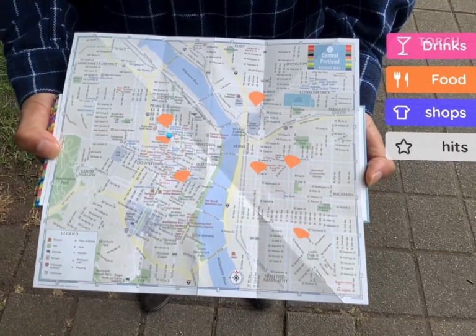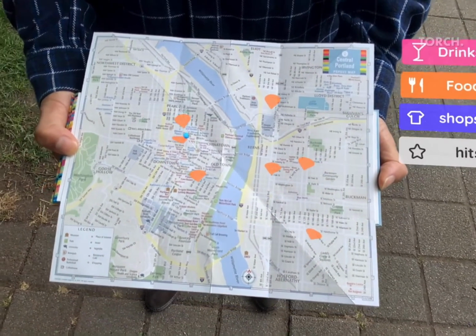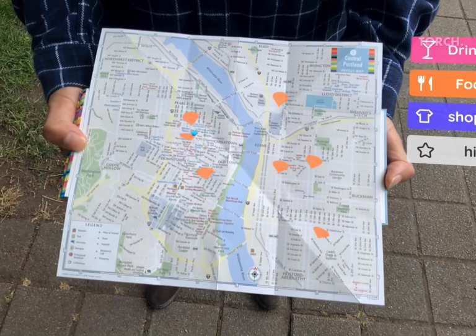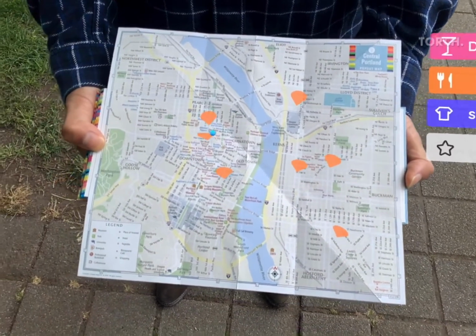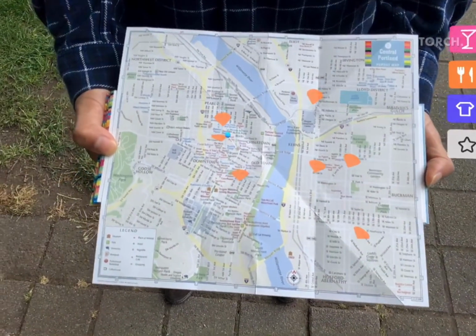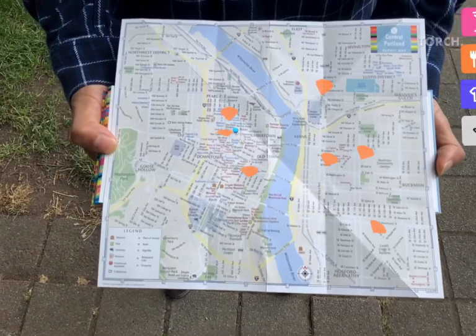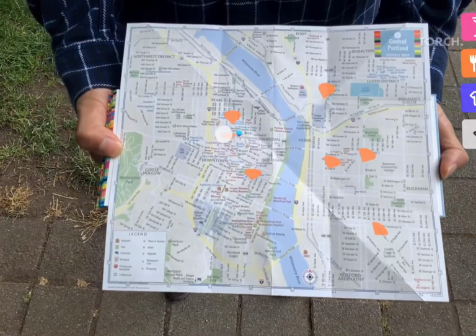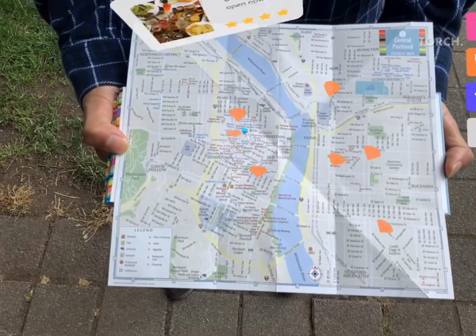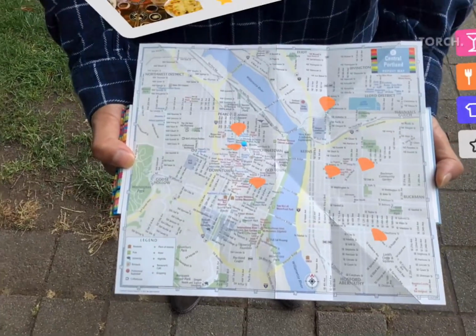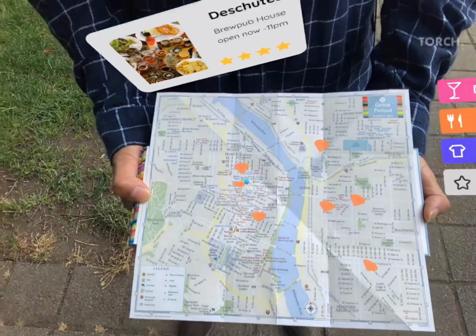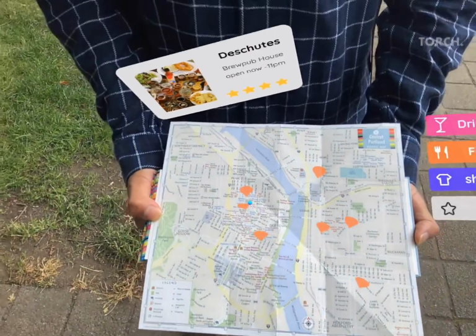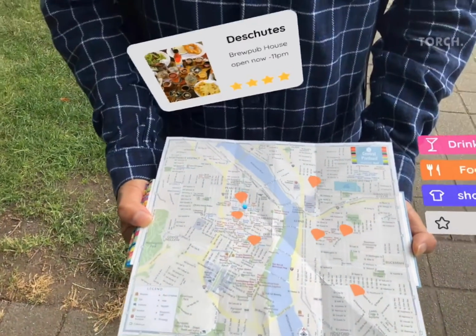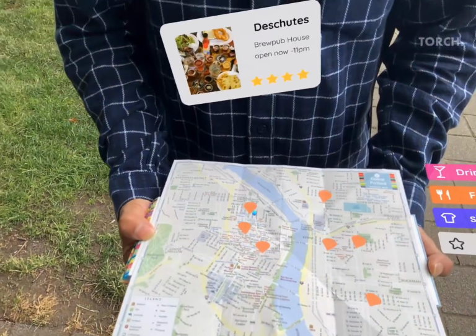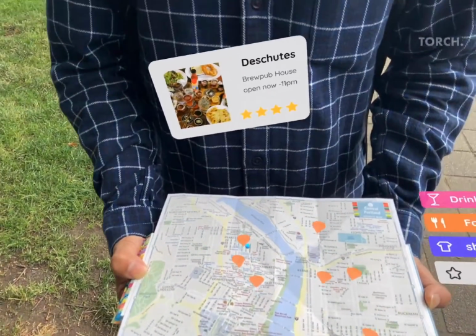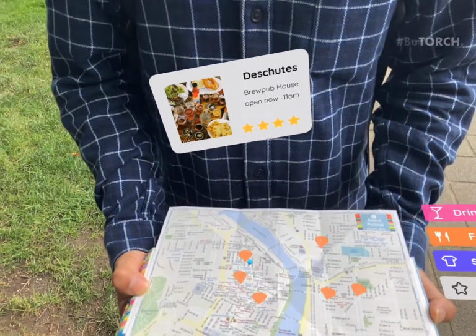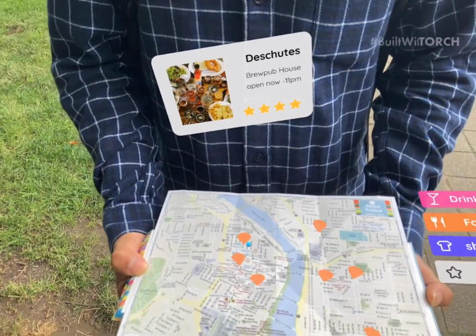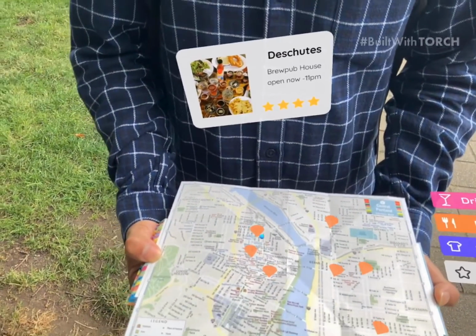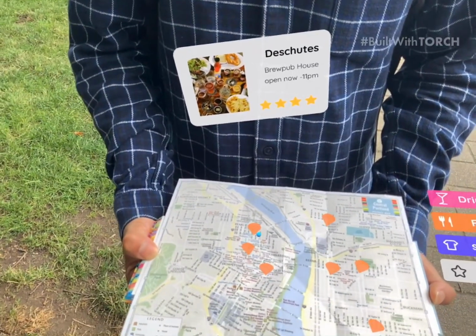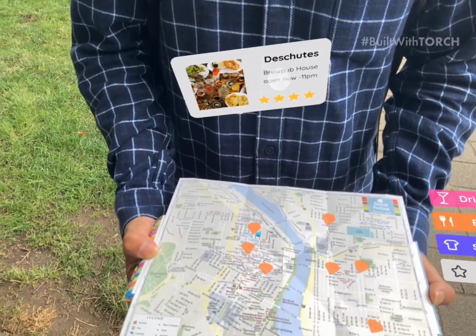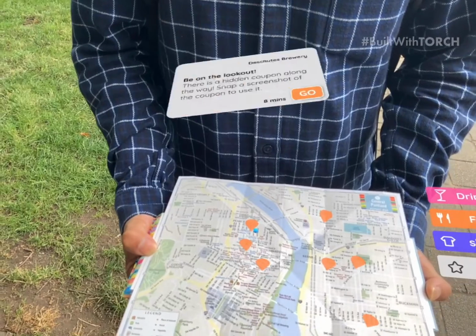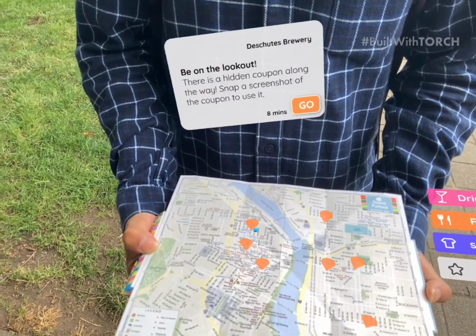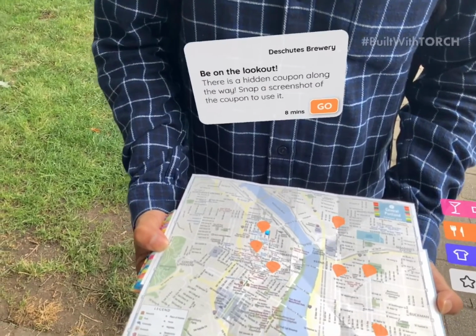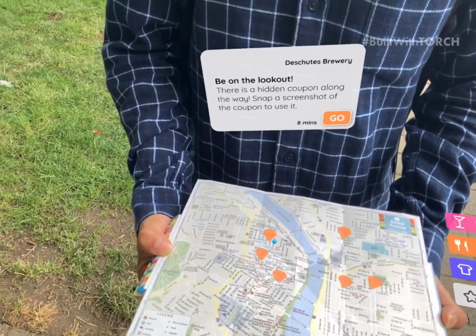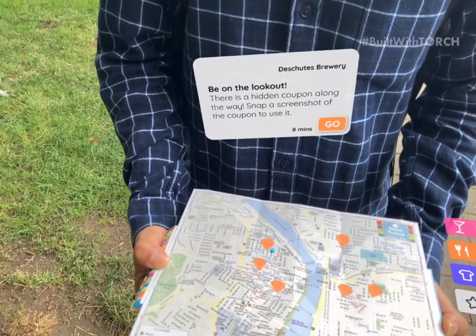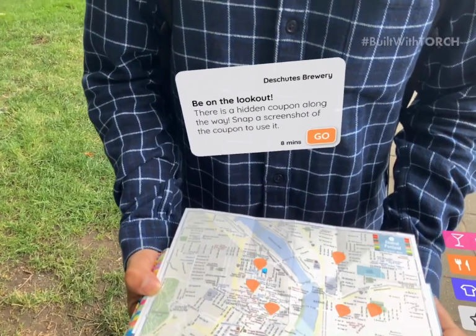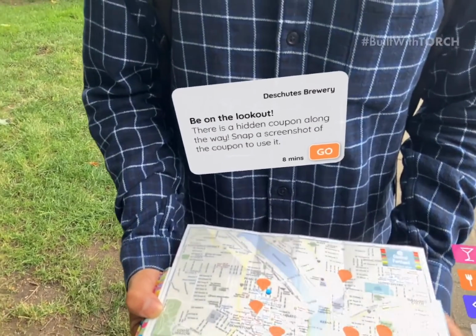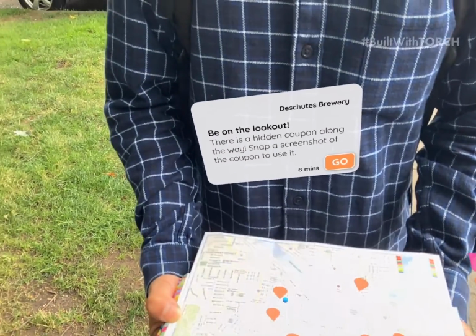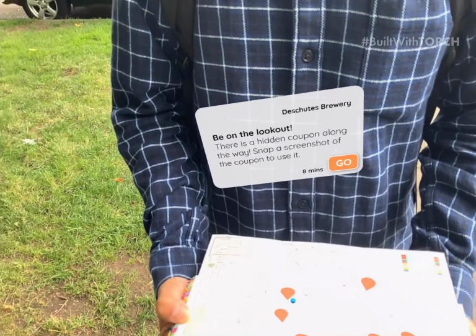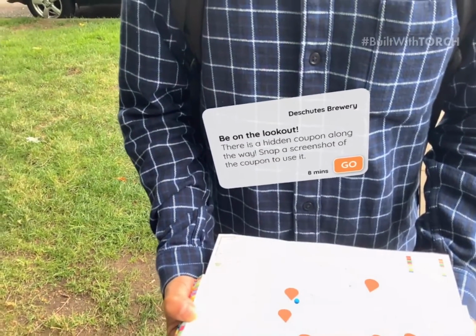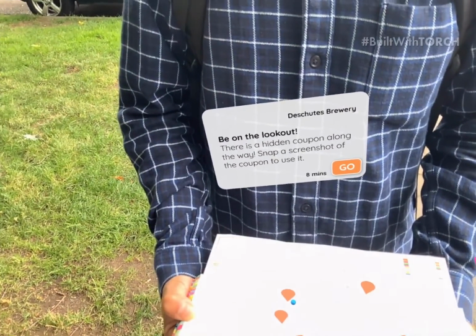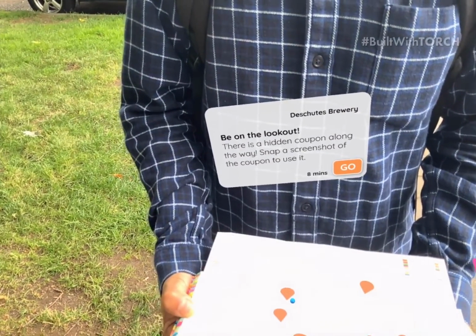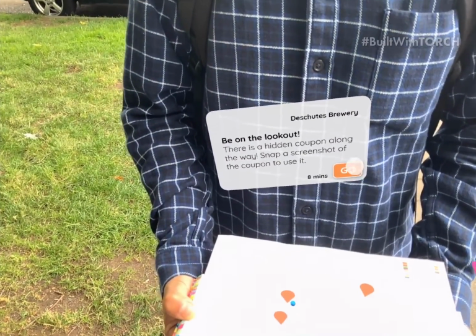Tapping a marker will bring up details about that location on a card that hovers above the map, which you can then tap to make the card rotate and give us any extra details about the route, like hidden coupons along the way.